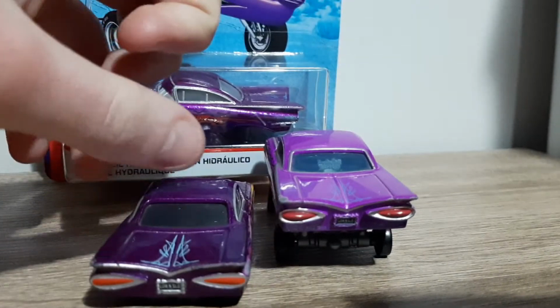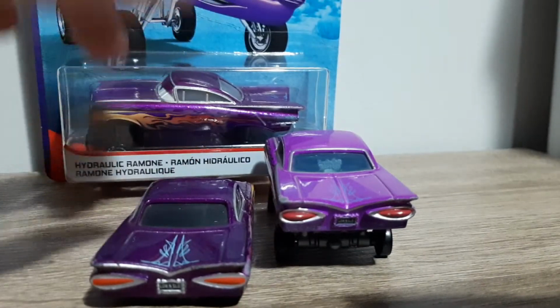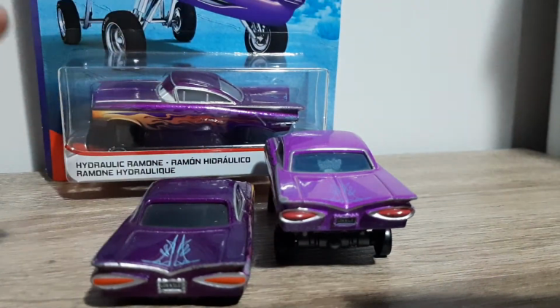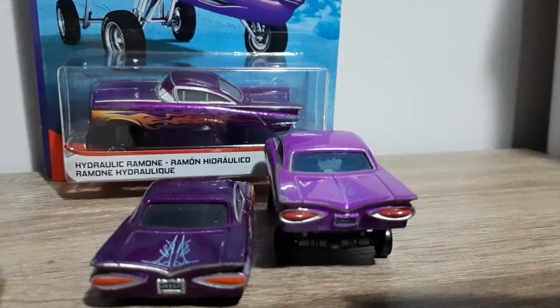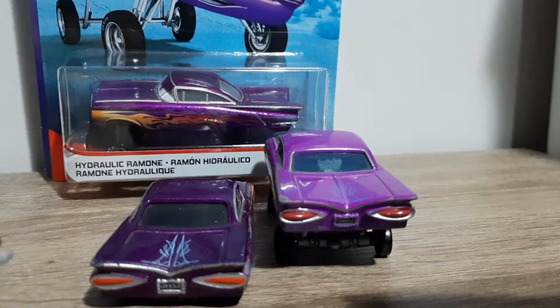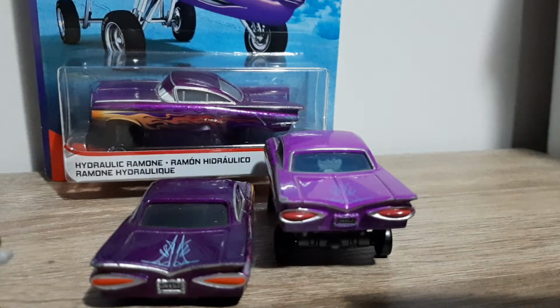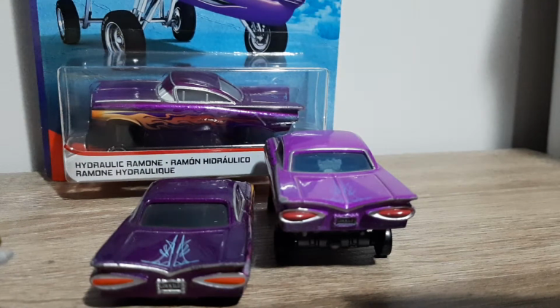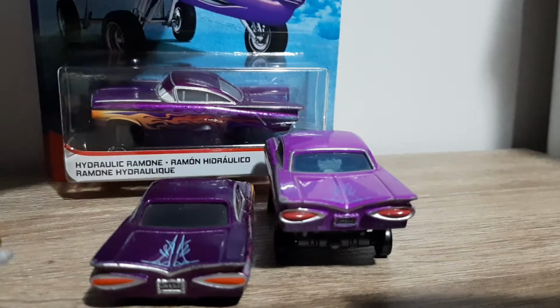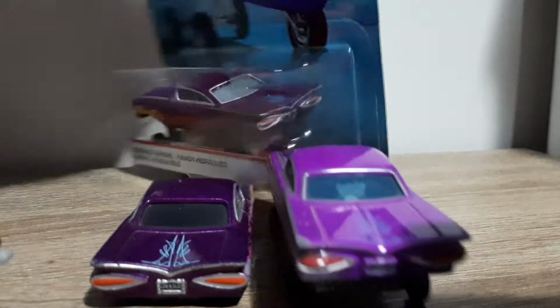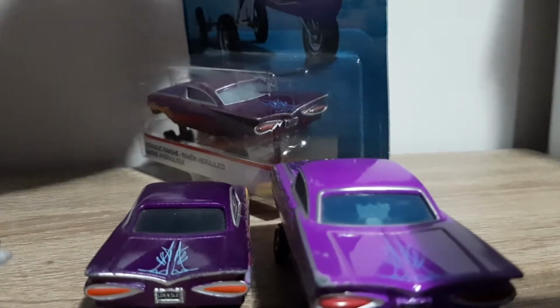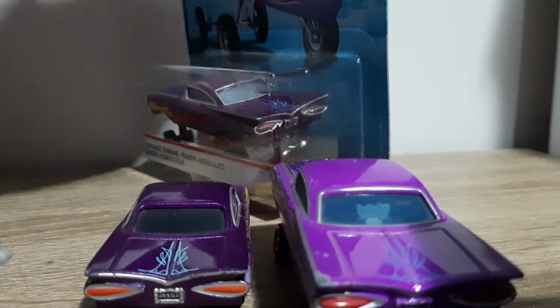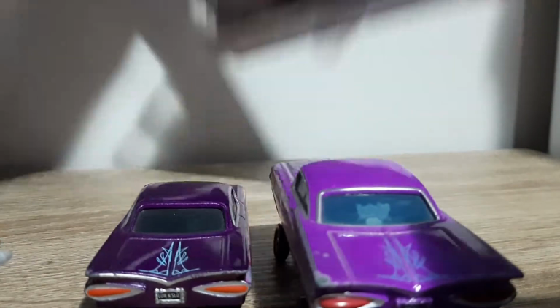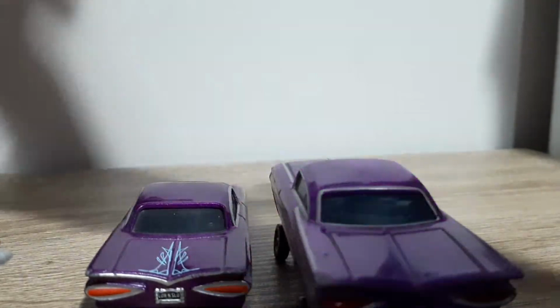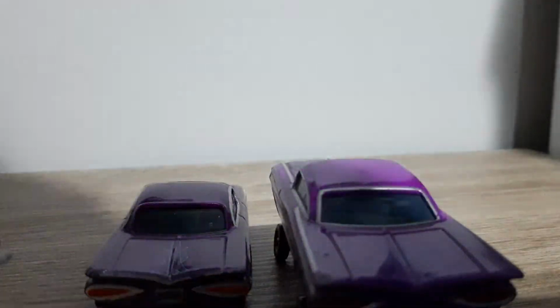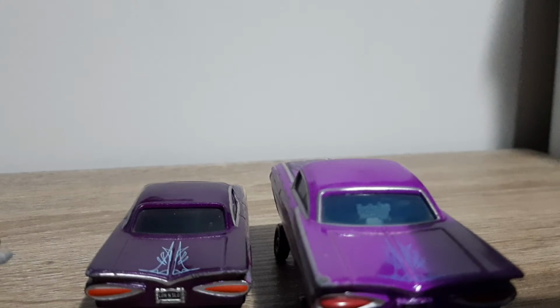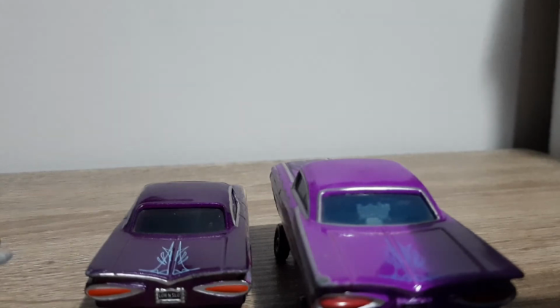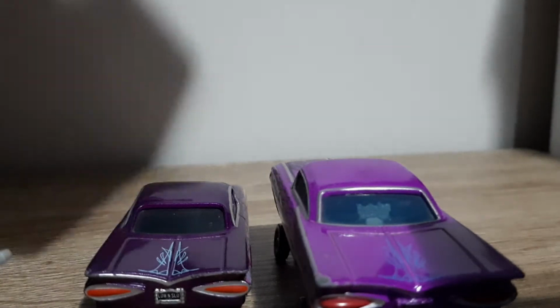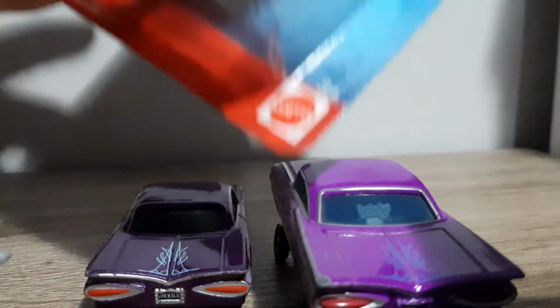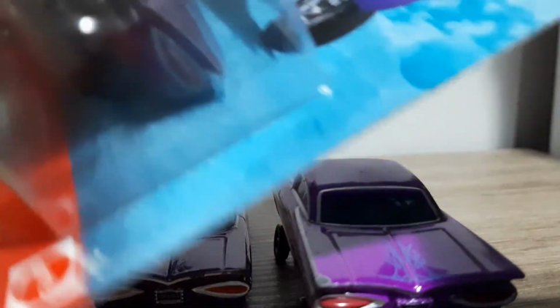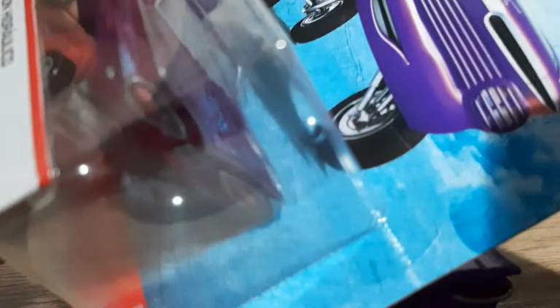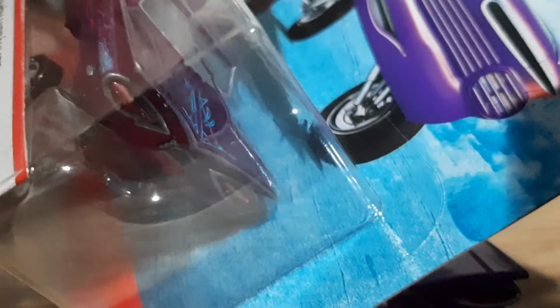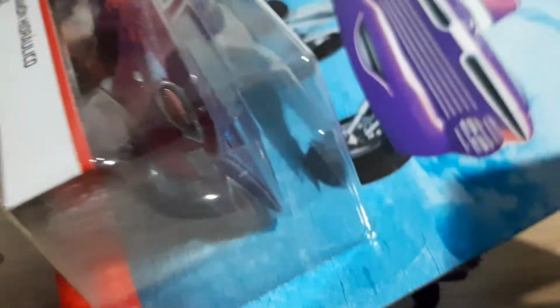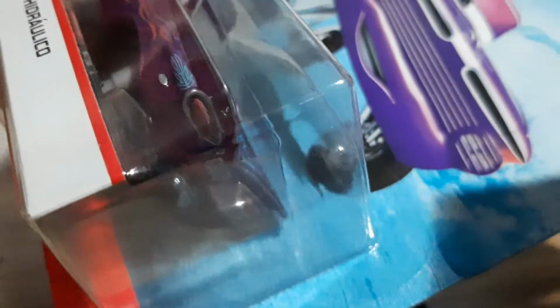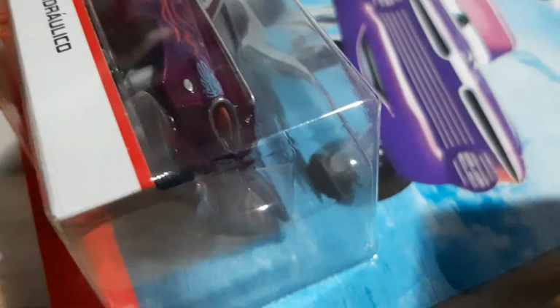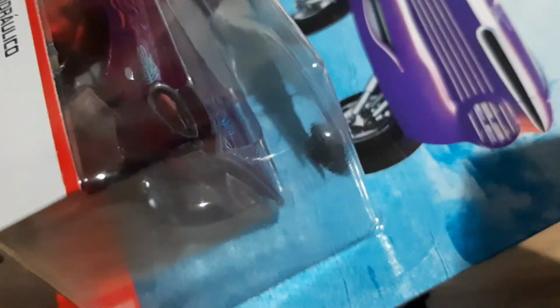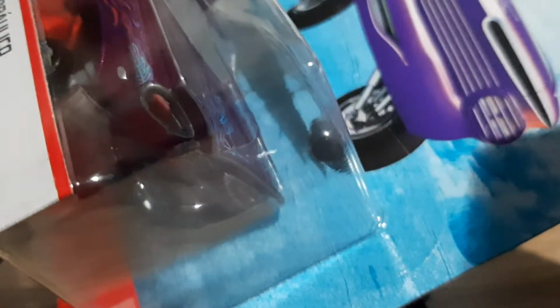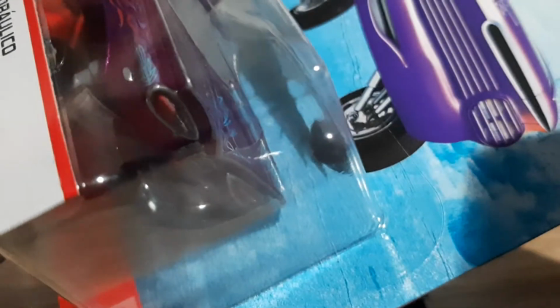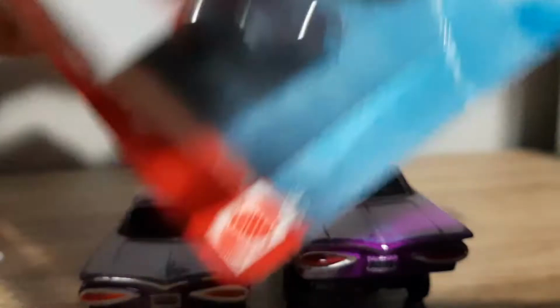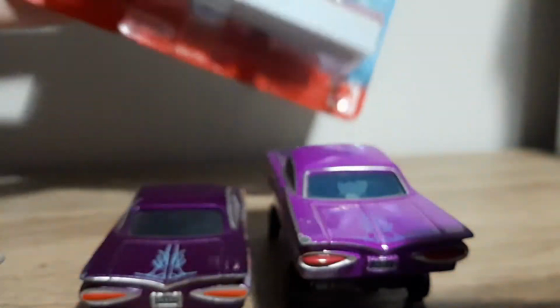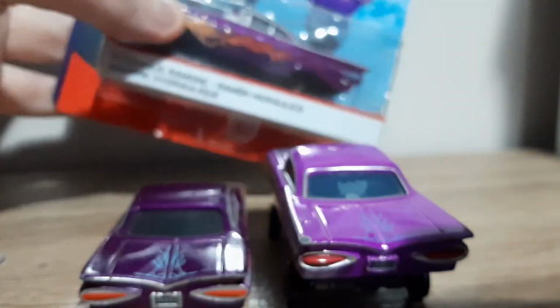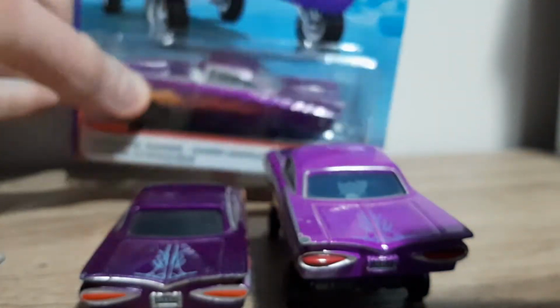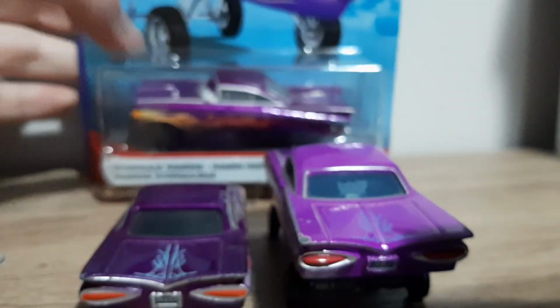I forgot about the Radio Springs thing — is it here in the back? No, it's not there. Mattel cheaped out on us — how could they? They cut out the Radio Springs detail entirely.